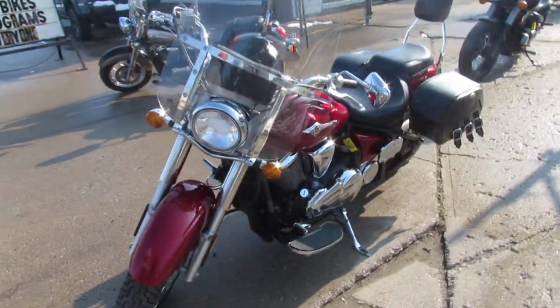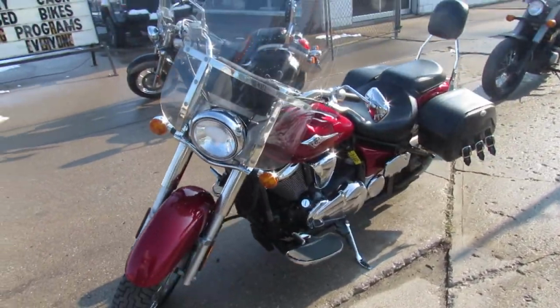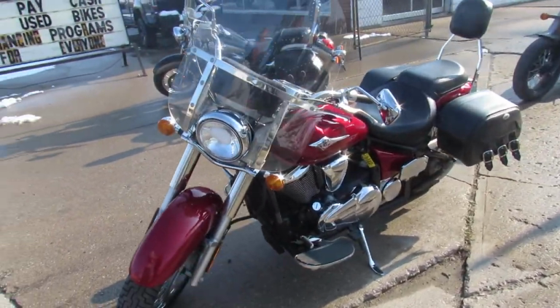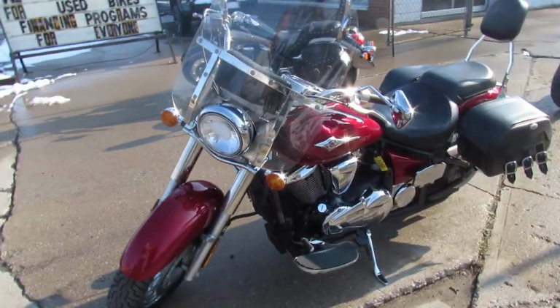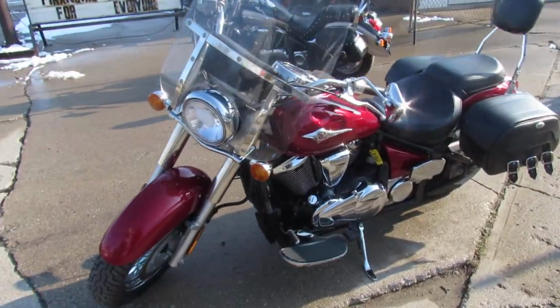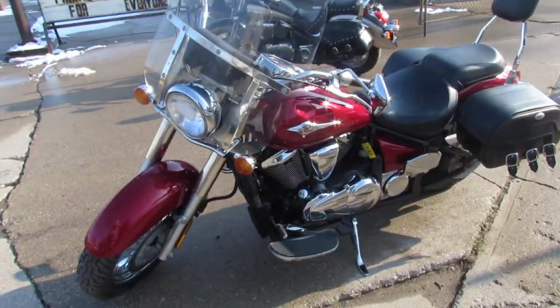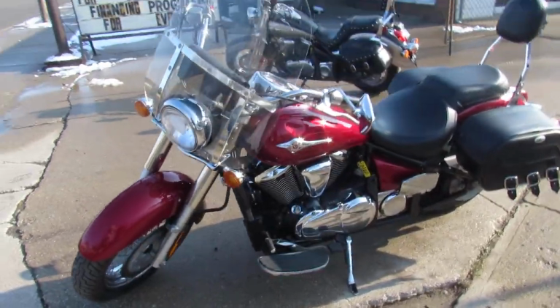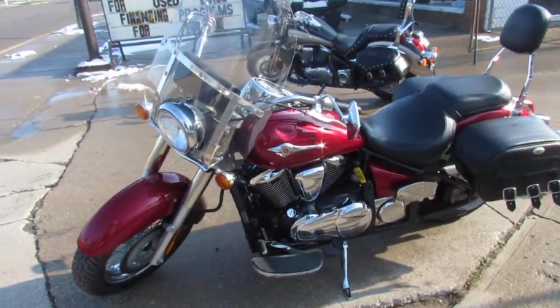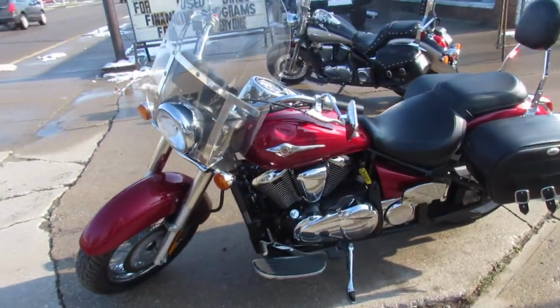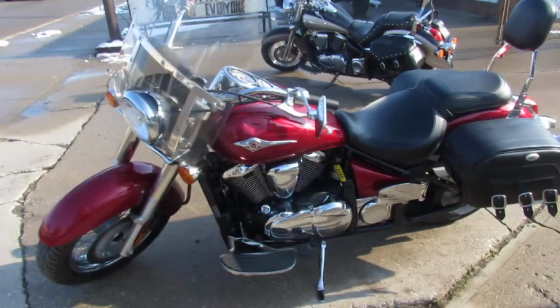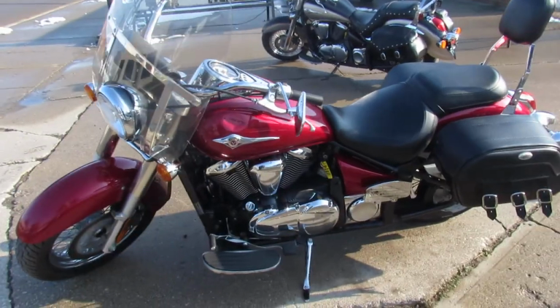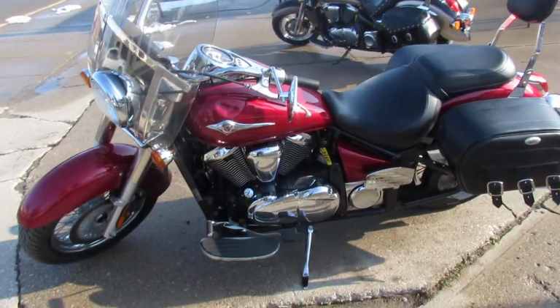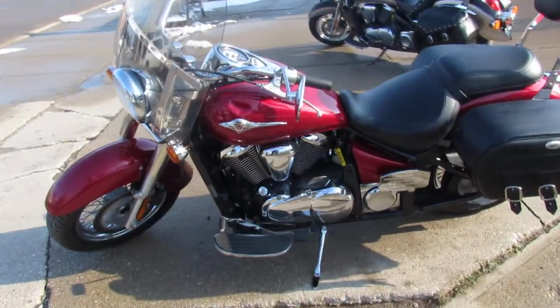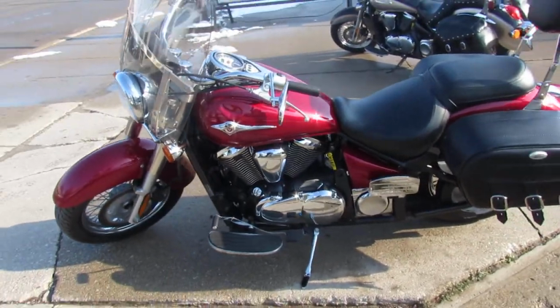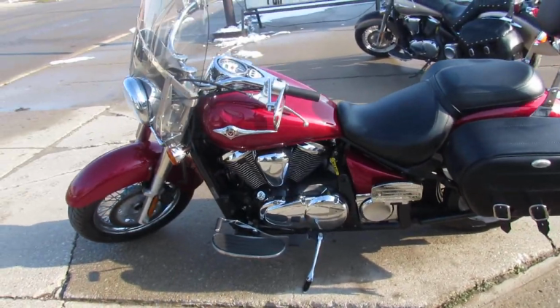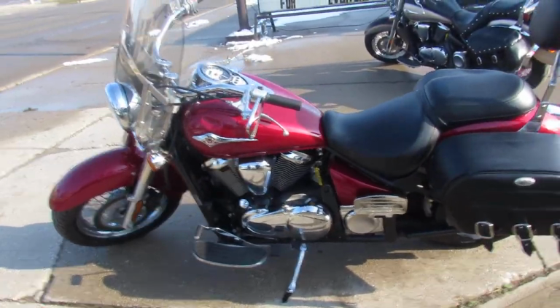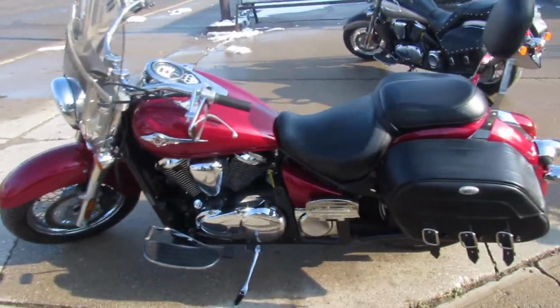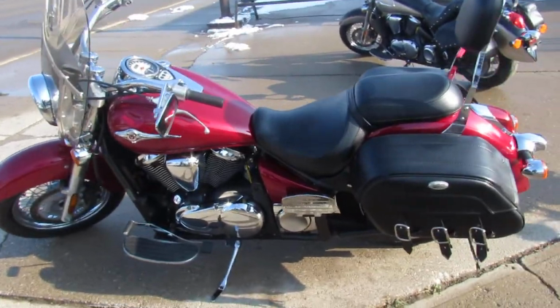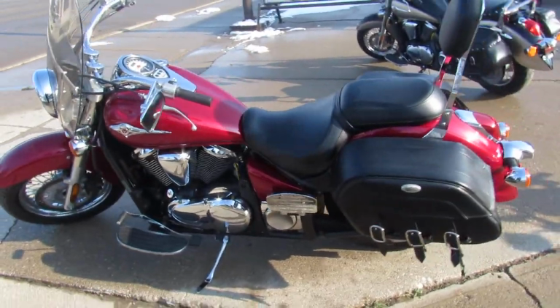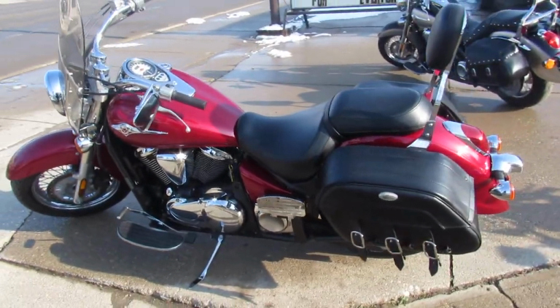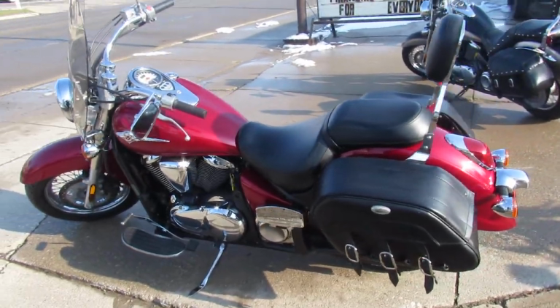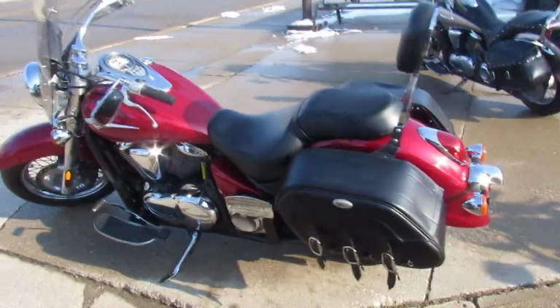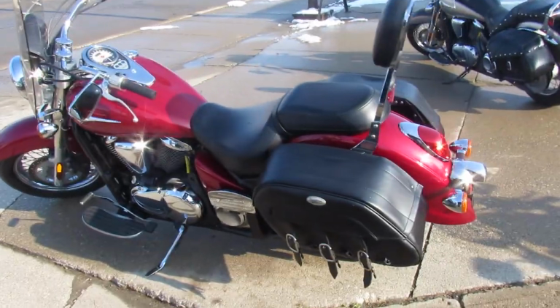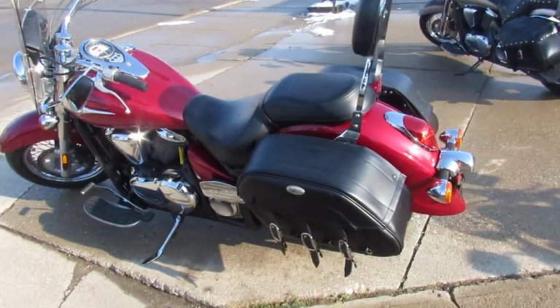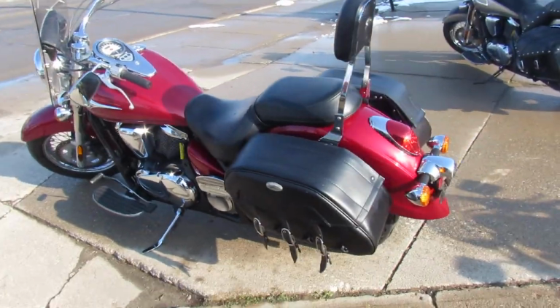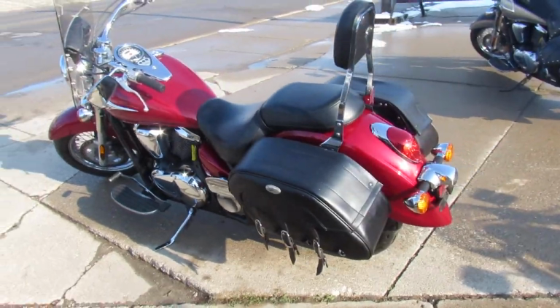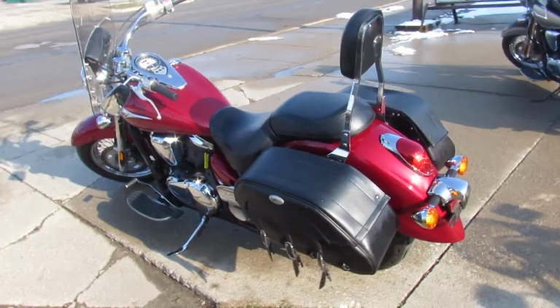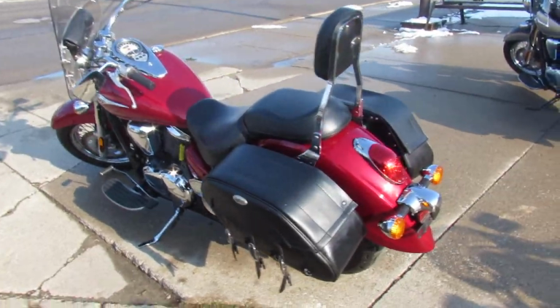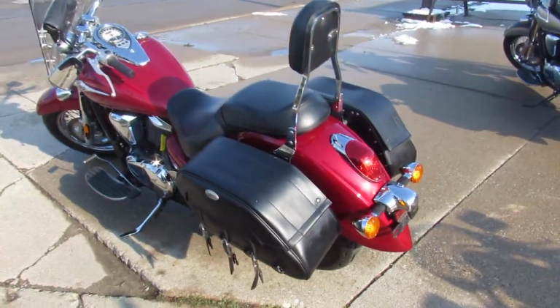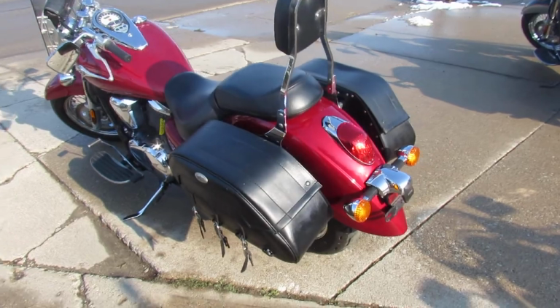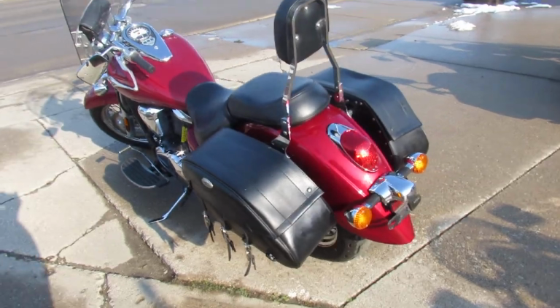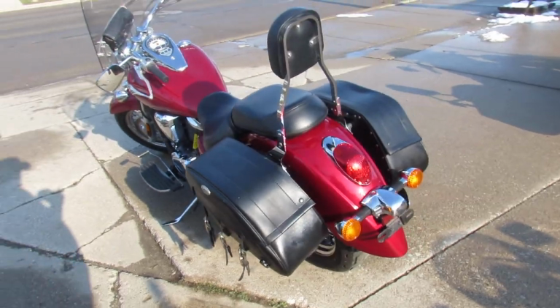It's got some goodies on it. It's got saddlebags, windshield, backrest. I see it's got chrome lace wheels. Tons of chrome all over this bike. Nice looking bike.